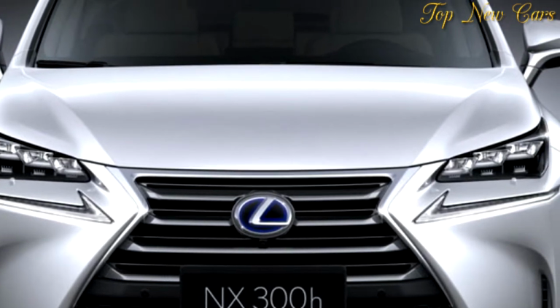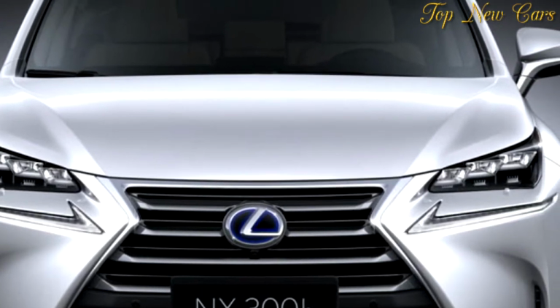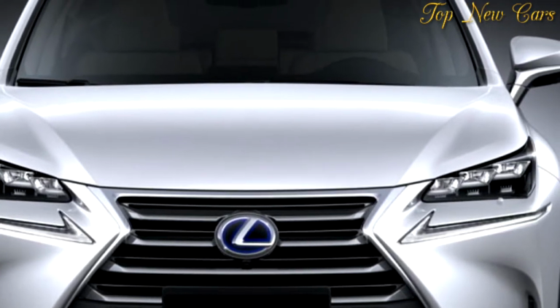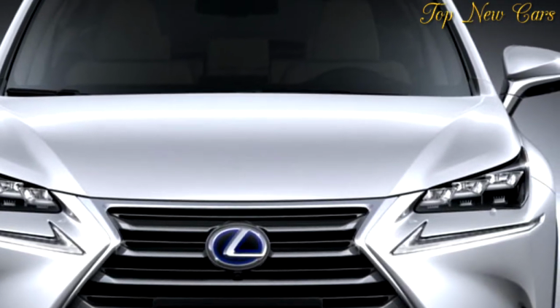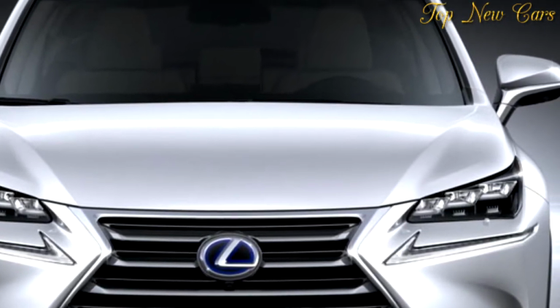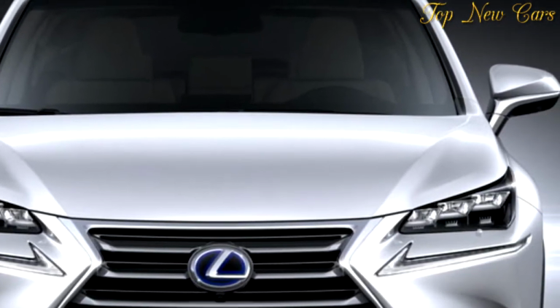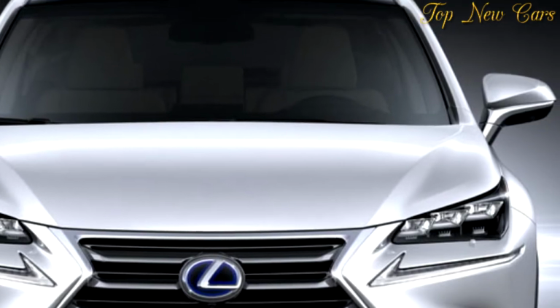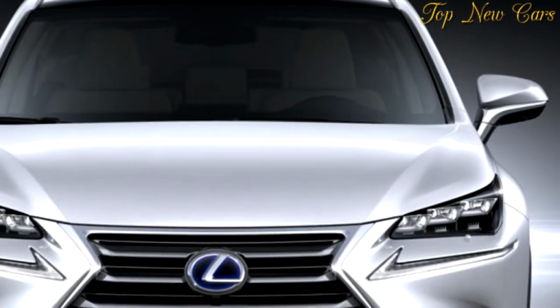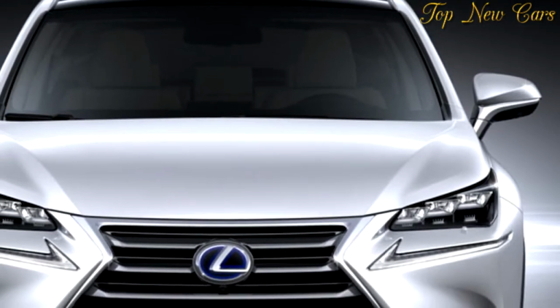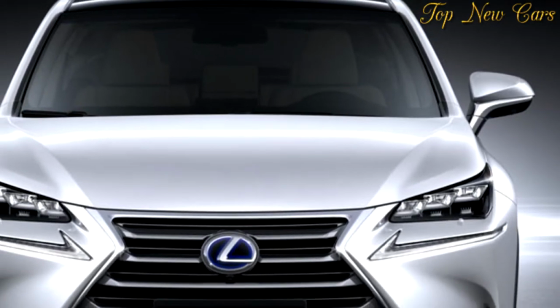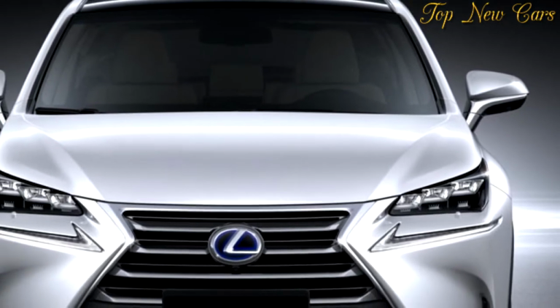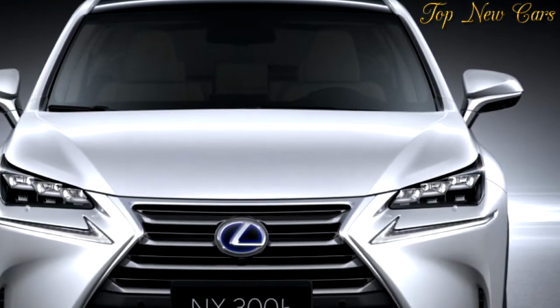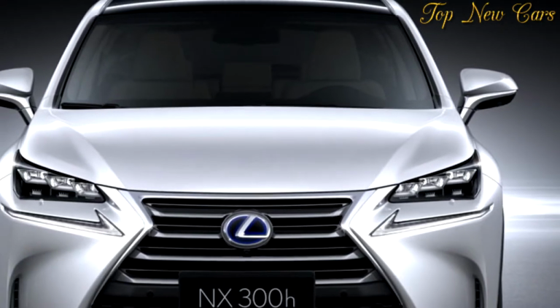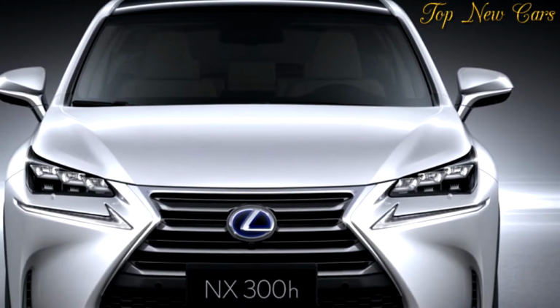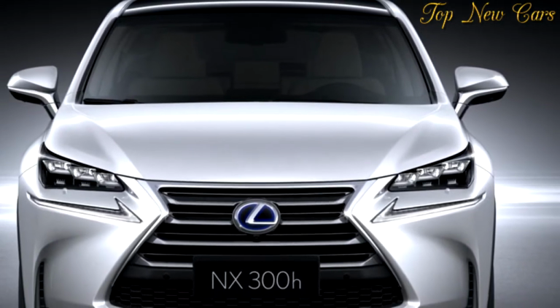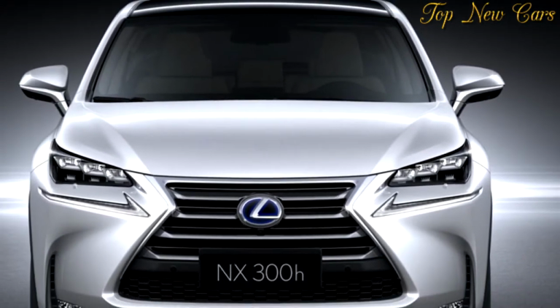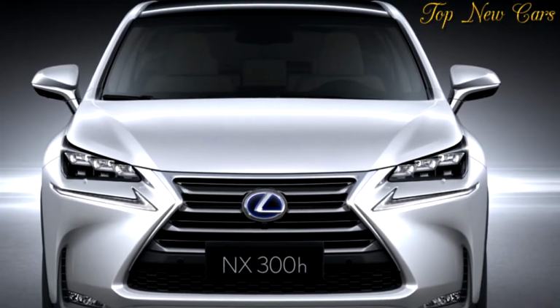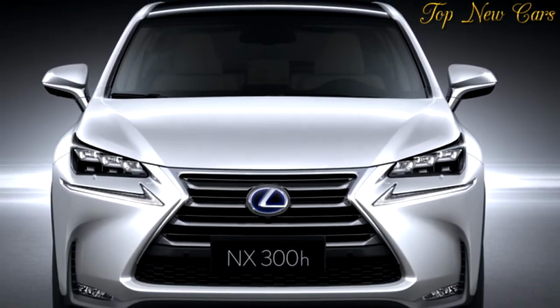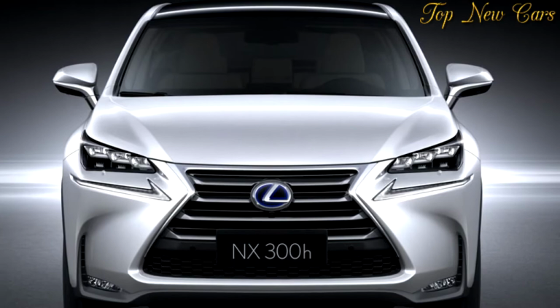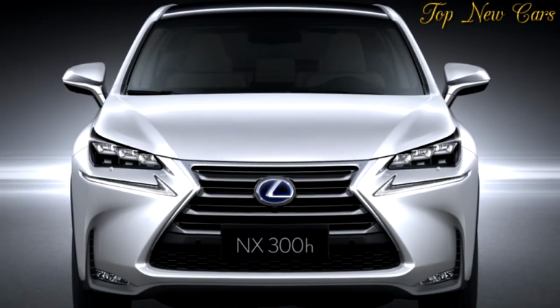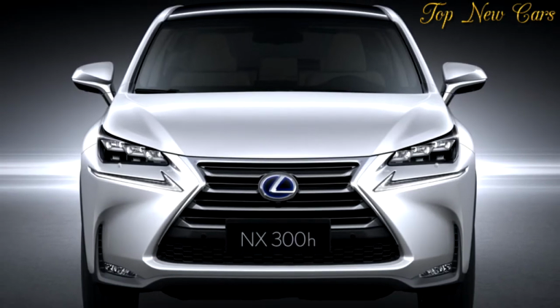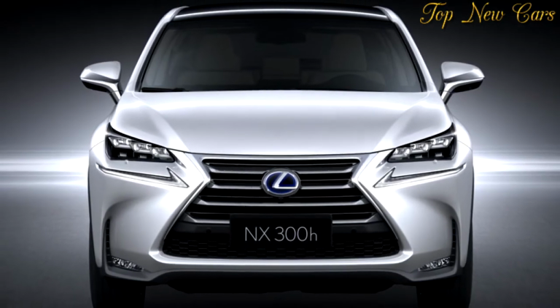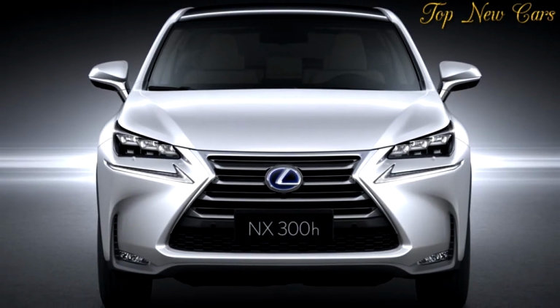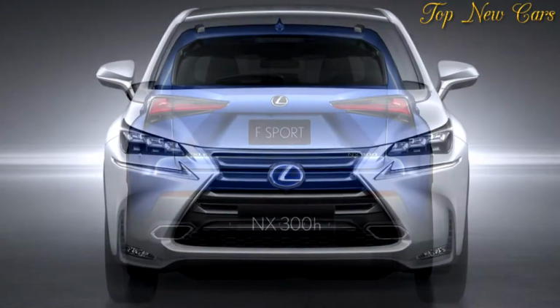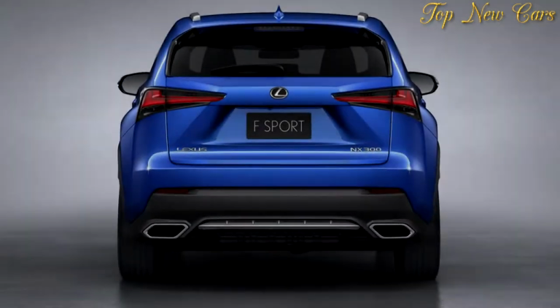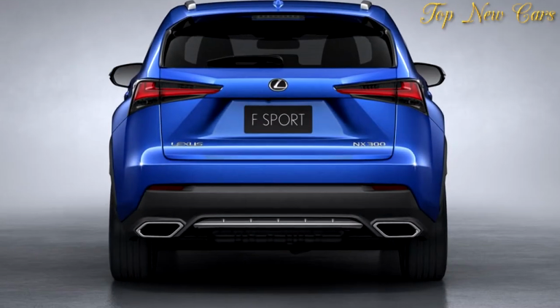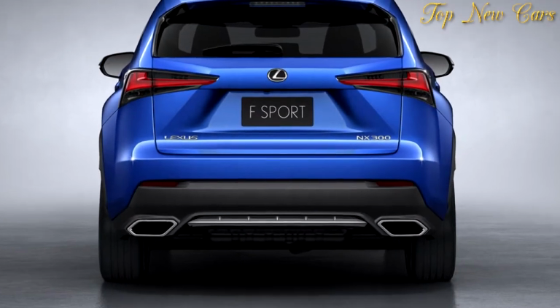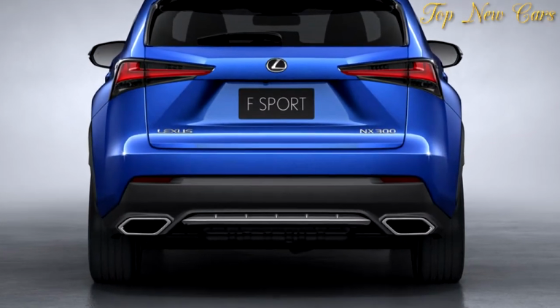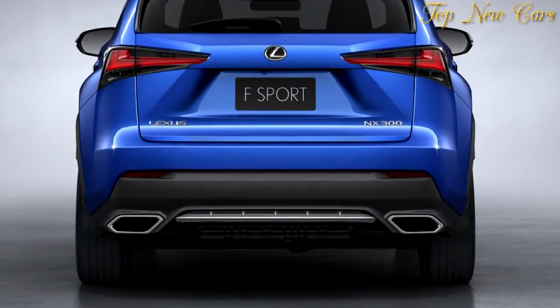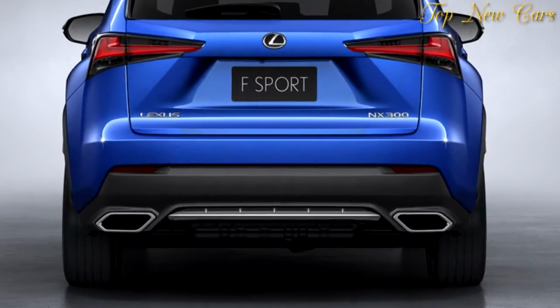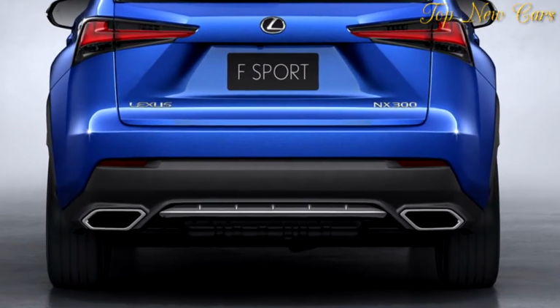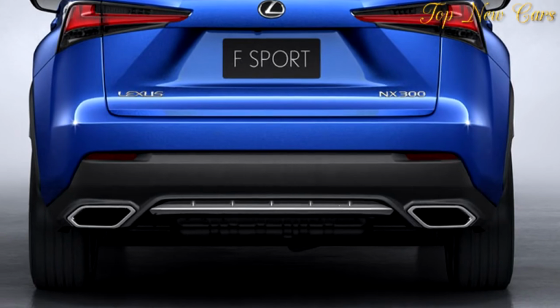The front fascia received some mild revisions, most notably the upper portion of the spindle grille being thinner and the shape of the lower front bumper changed, with the fog lamps now separated from the ducts.